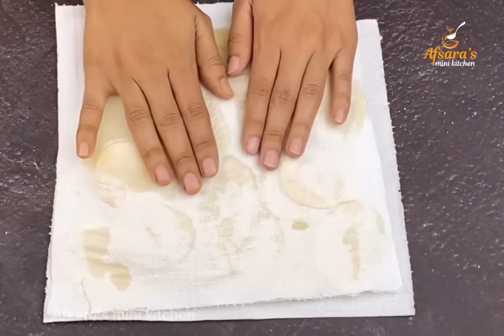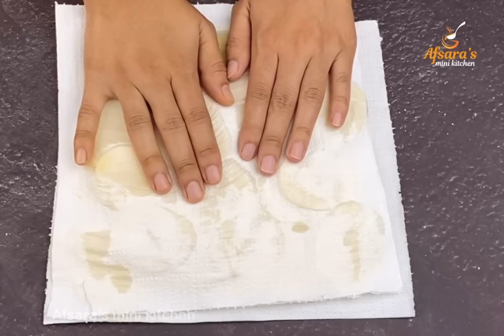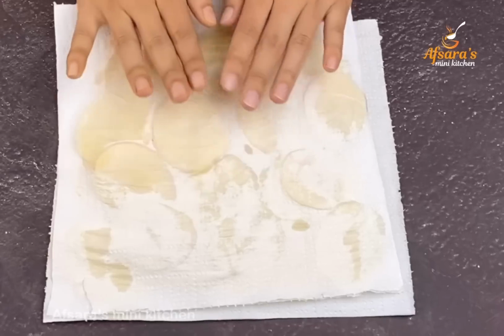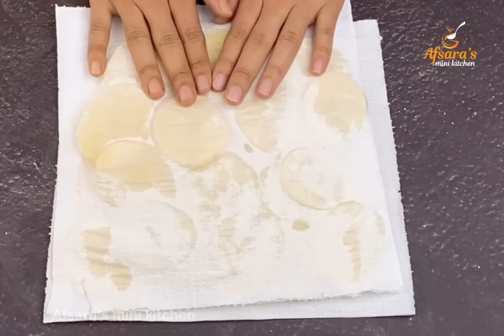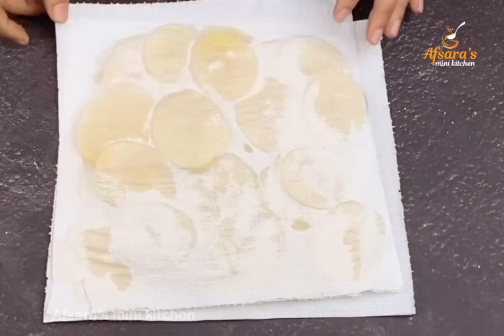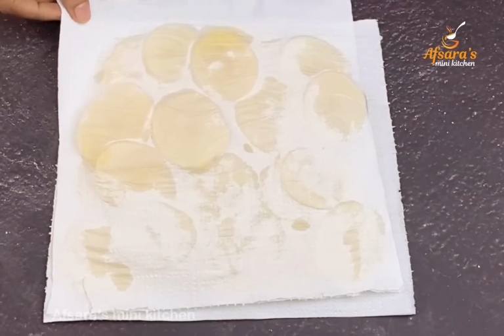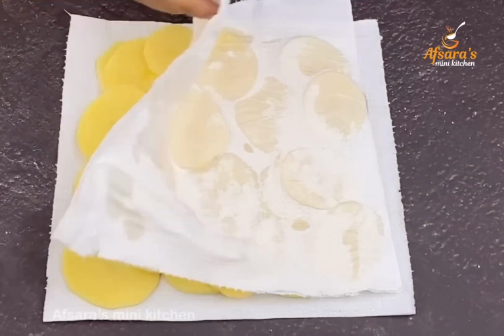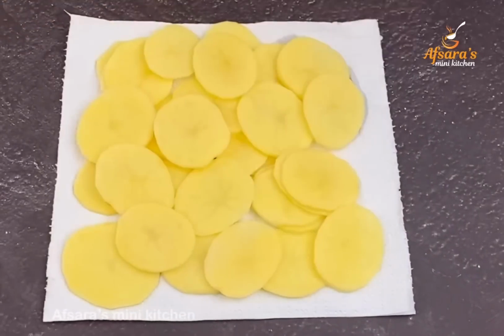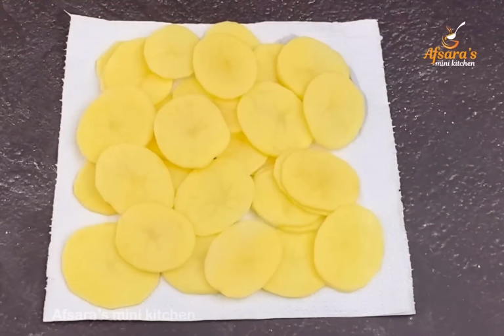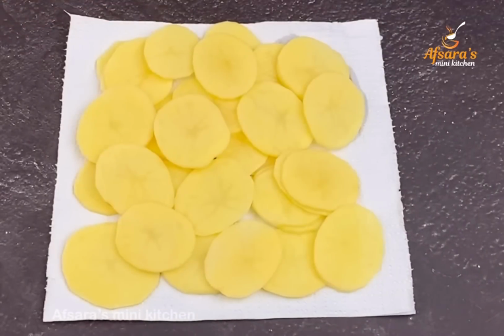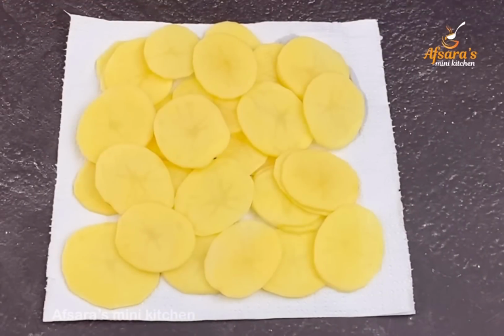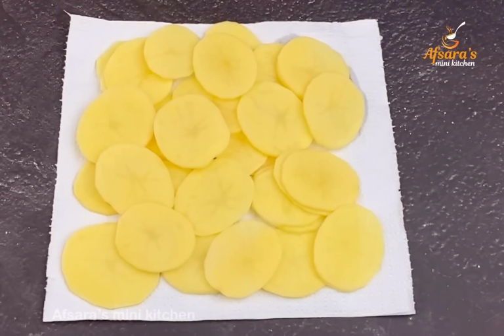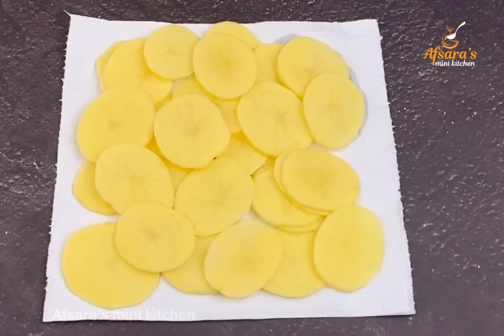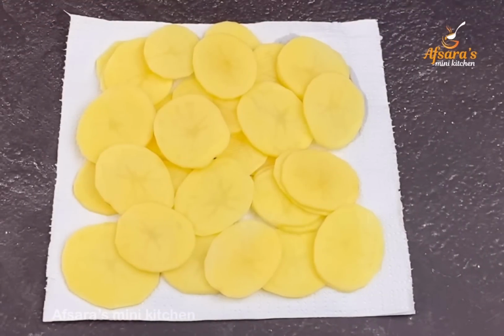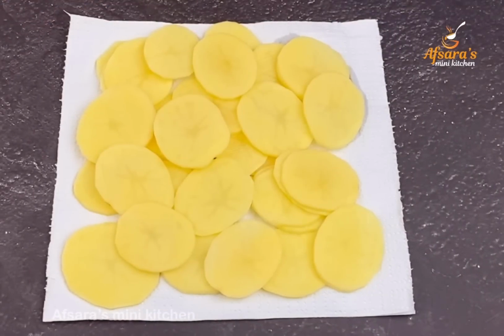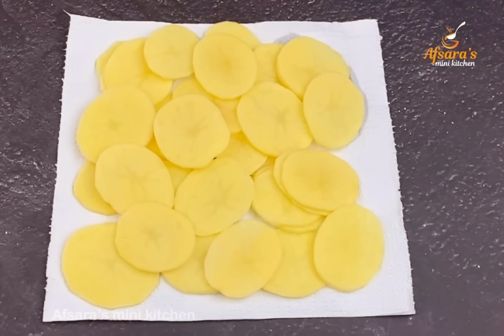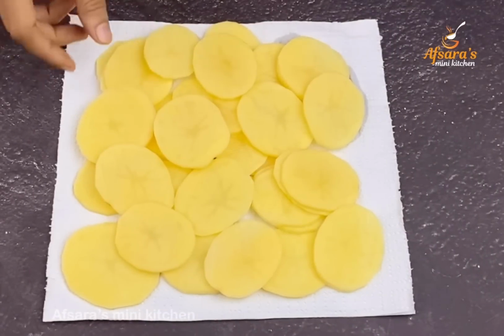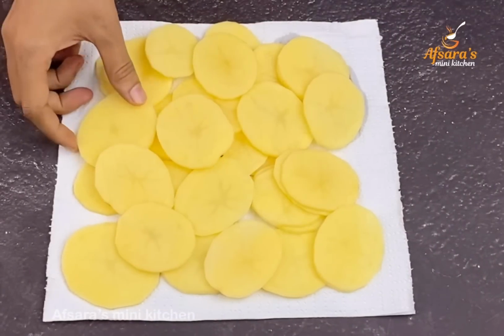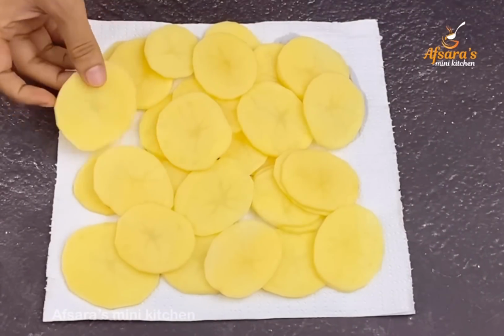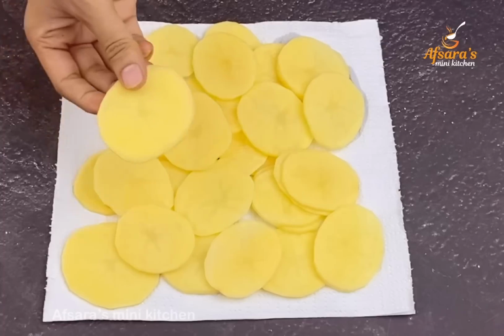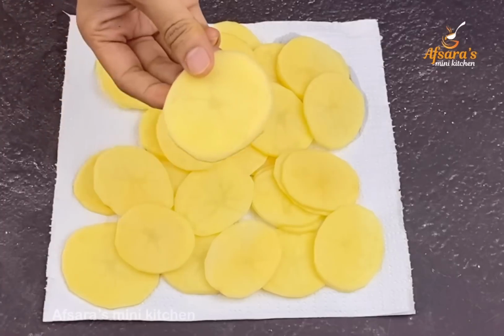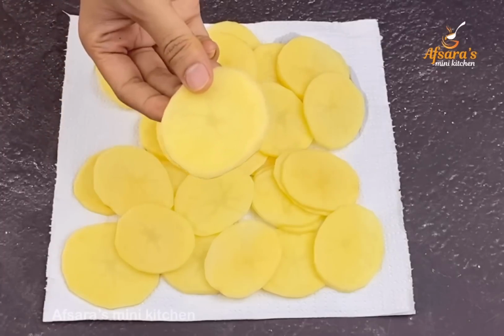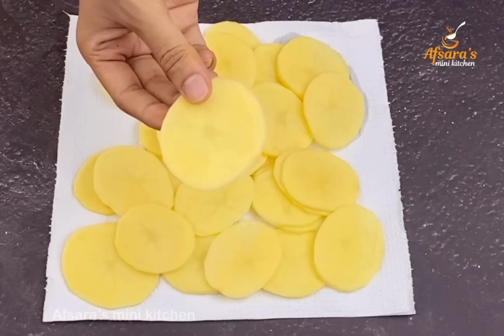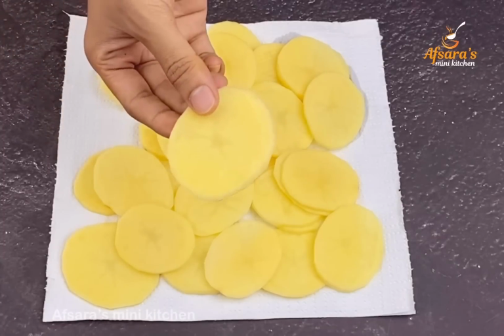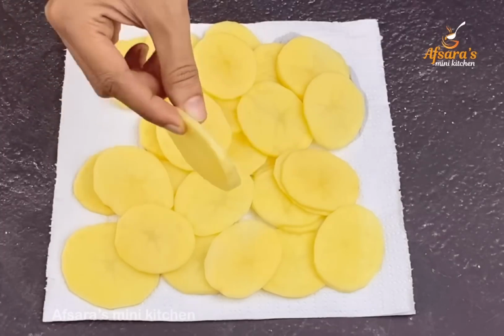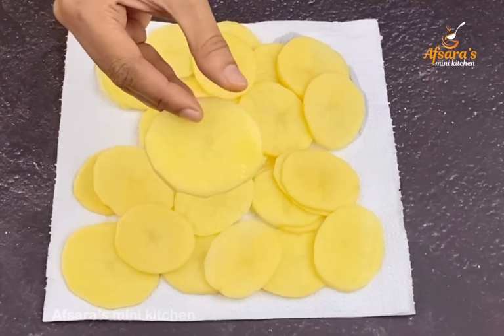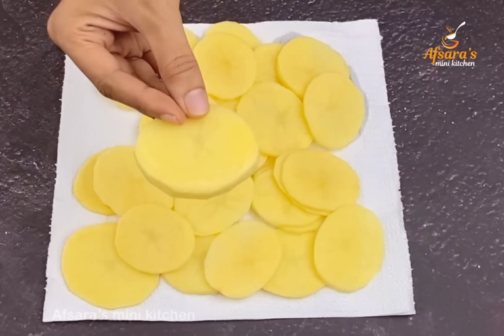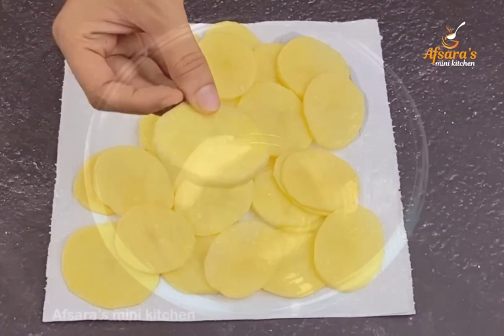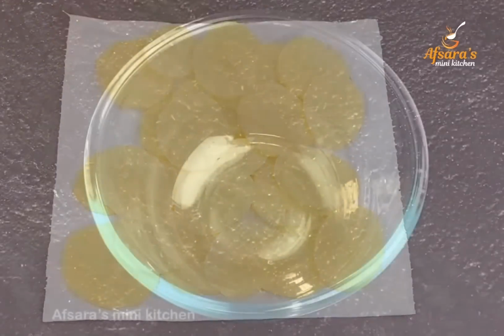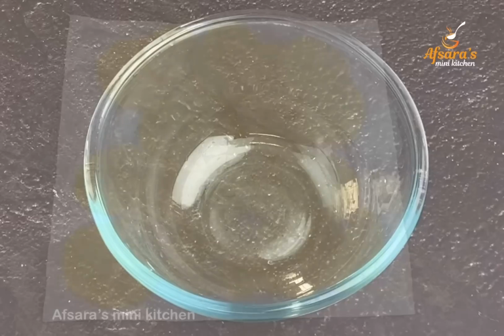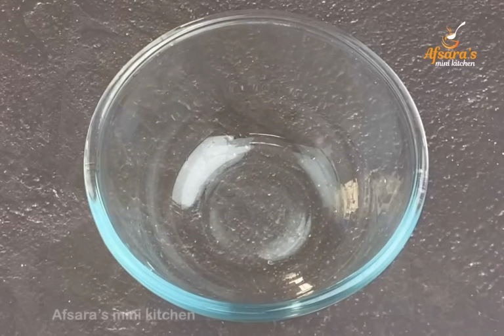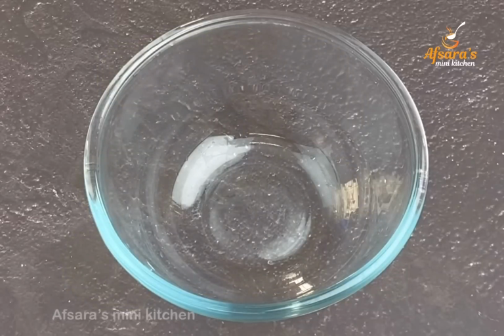We need 1 cup of liquid — do this well. At the same time, we will take half a cup and cook. We want some water, and we will mix it in to make the batter.